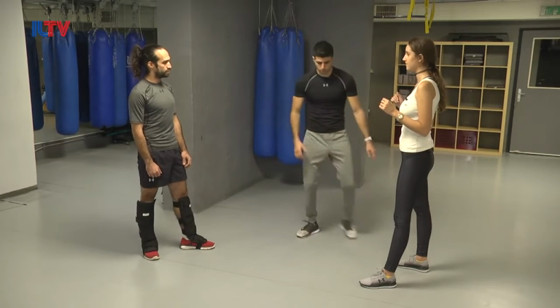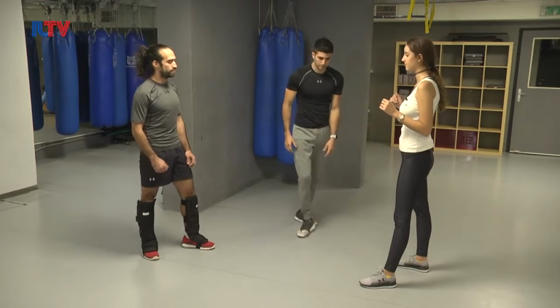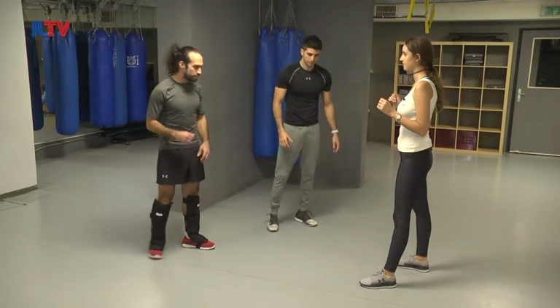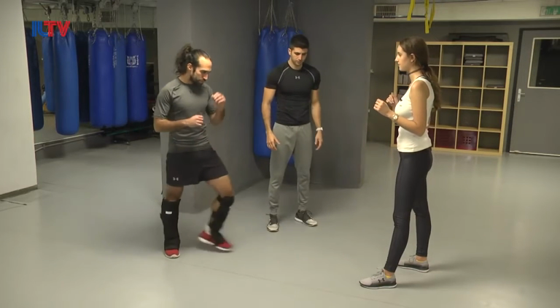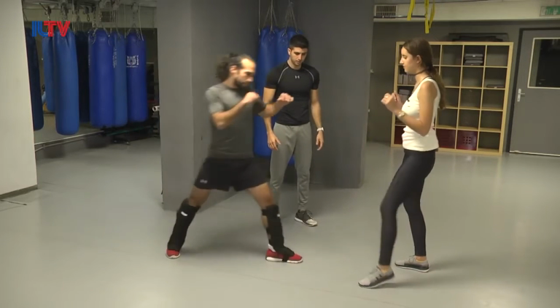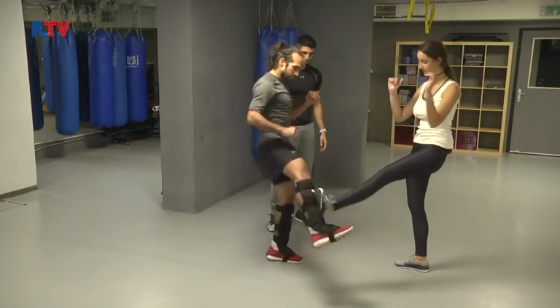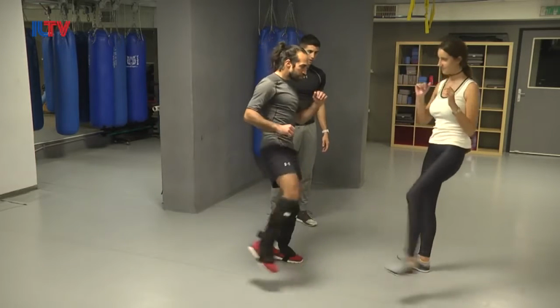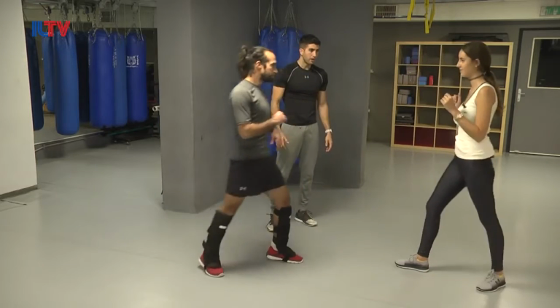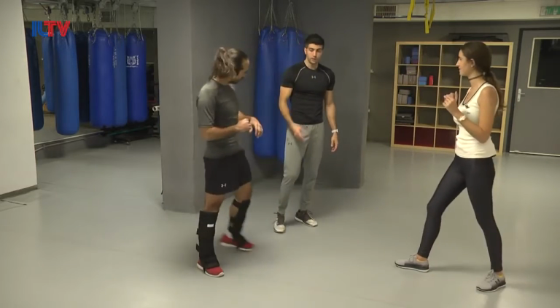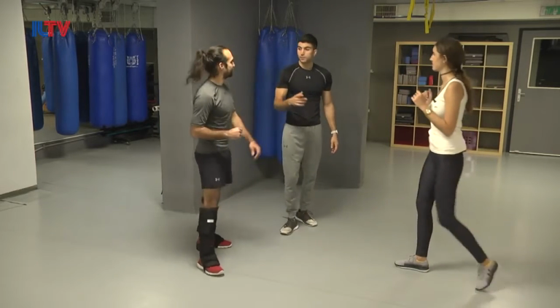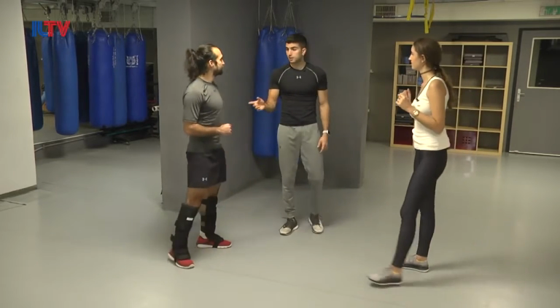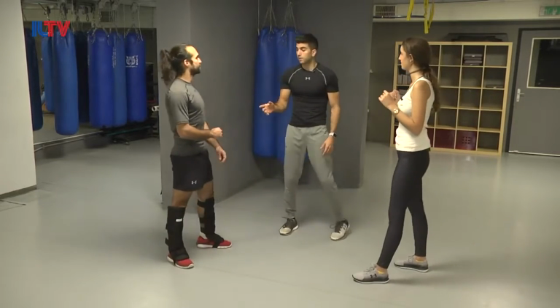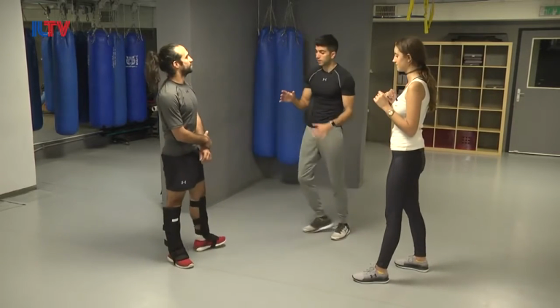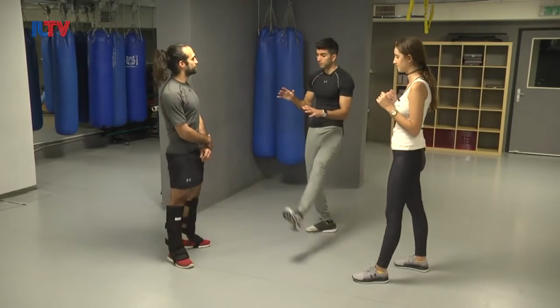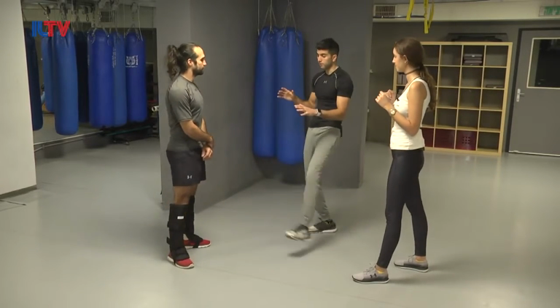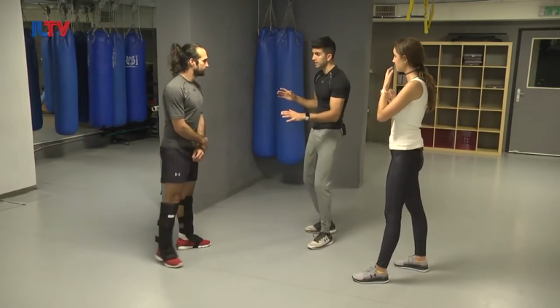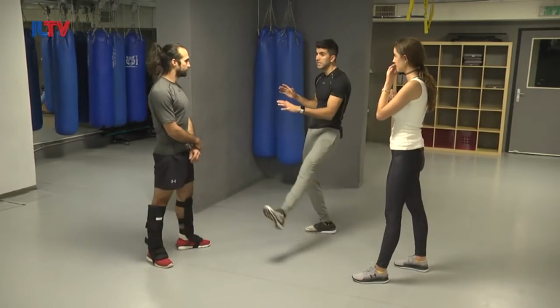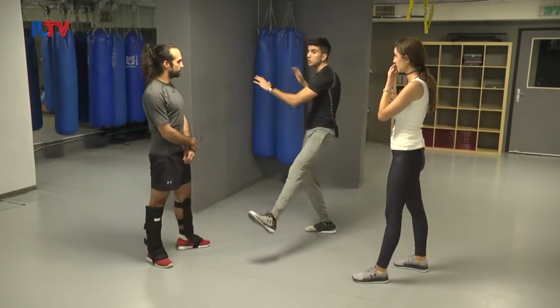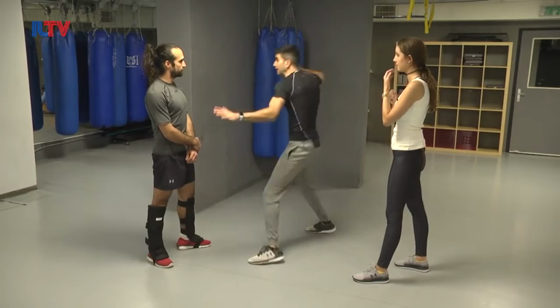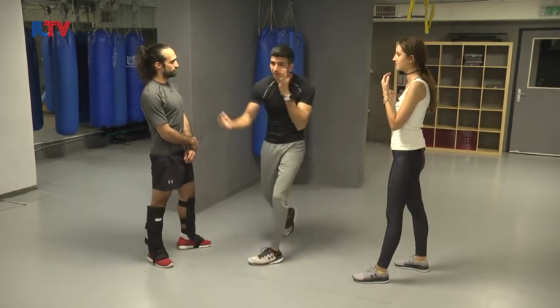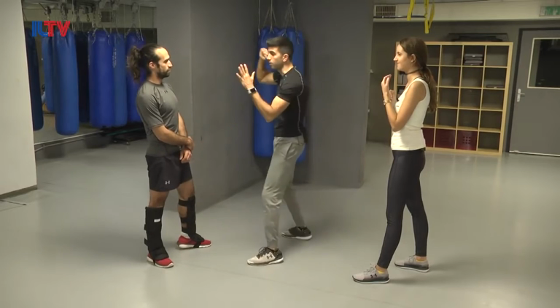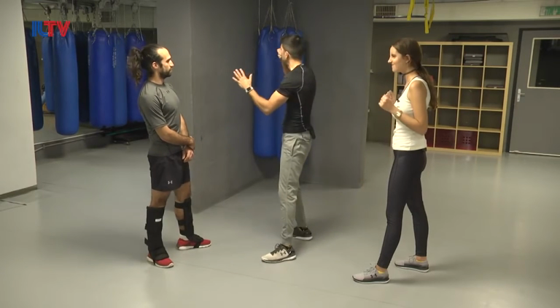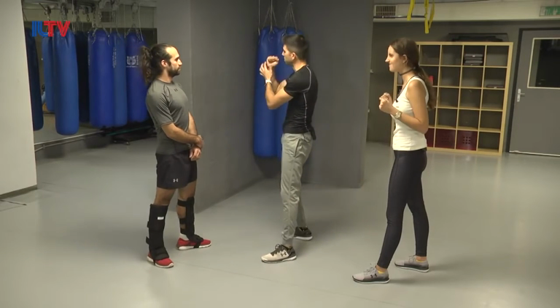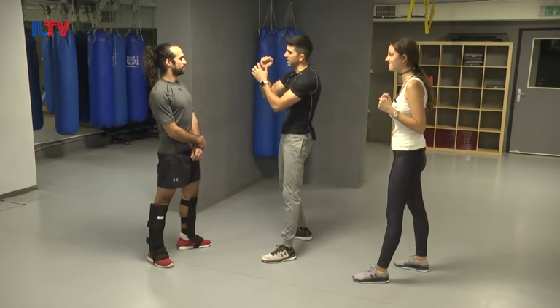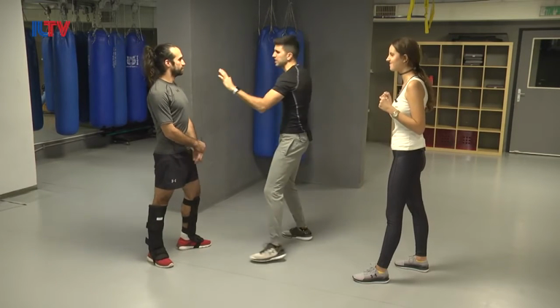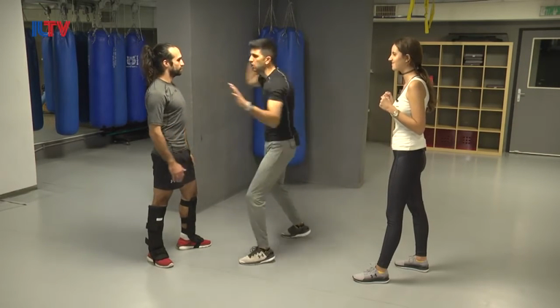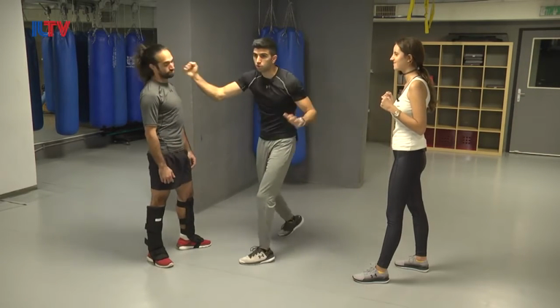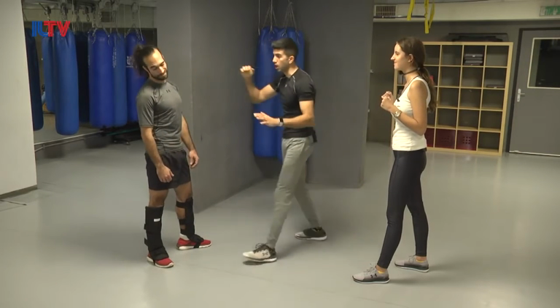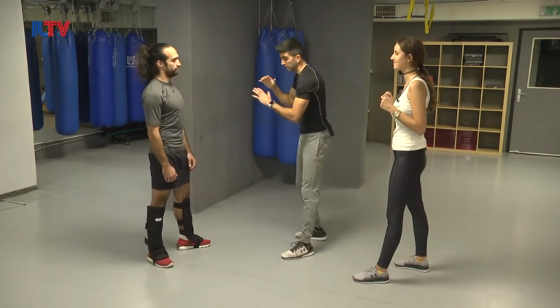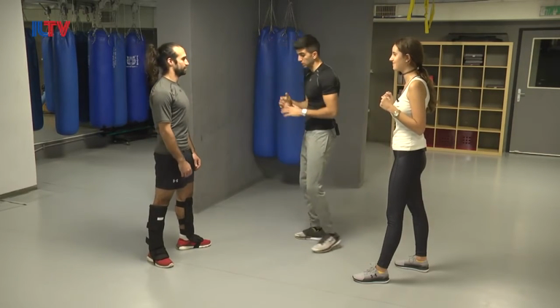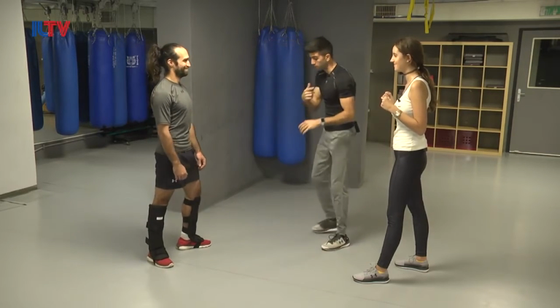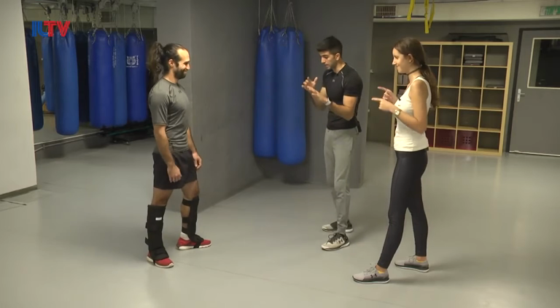One more time — boom. Right away after the defense, you're leaning forward with a hammer fist towards the jaw.